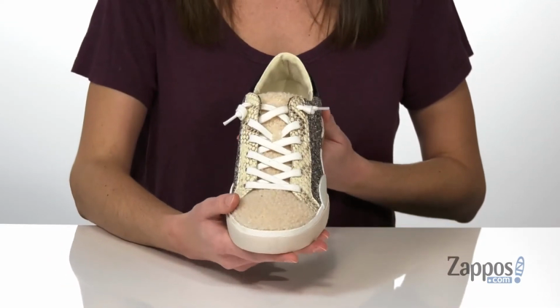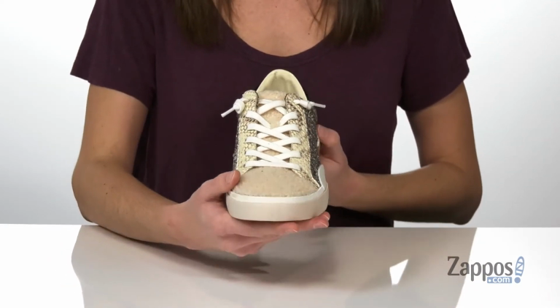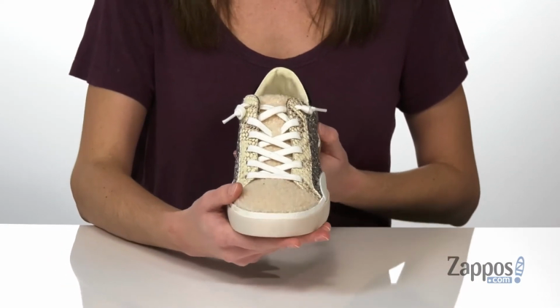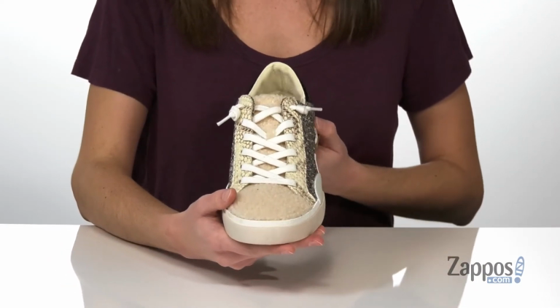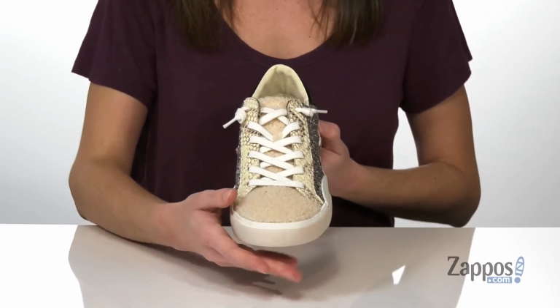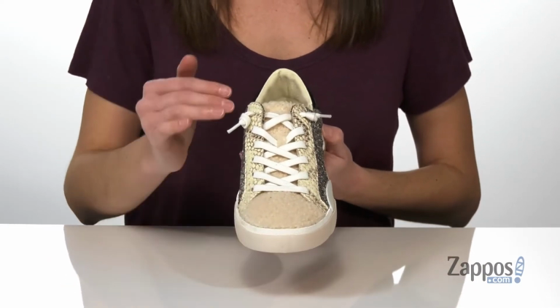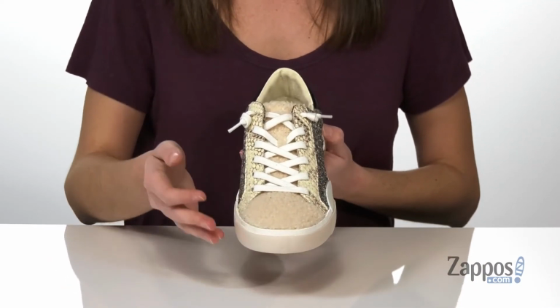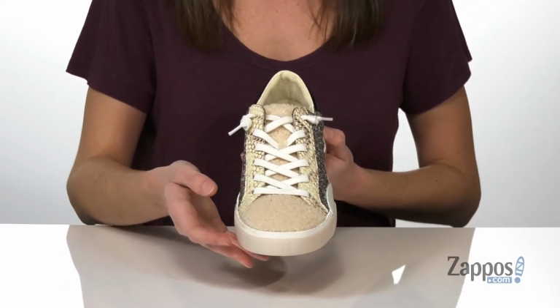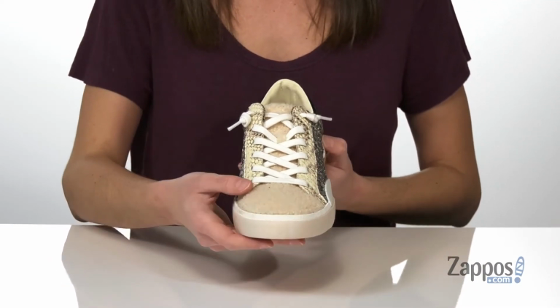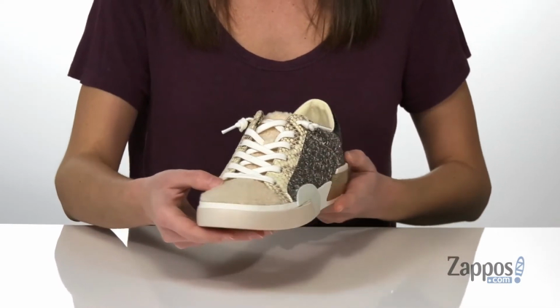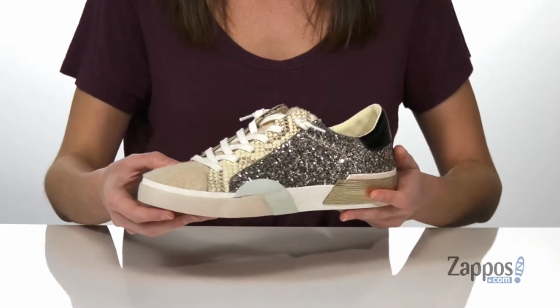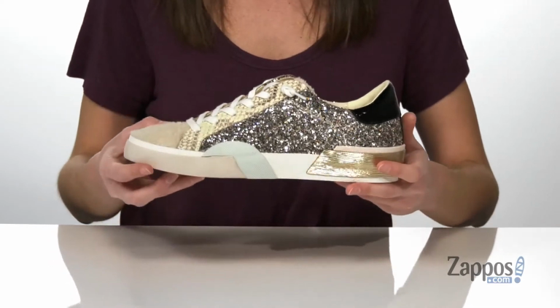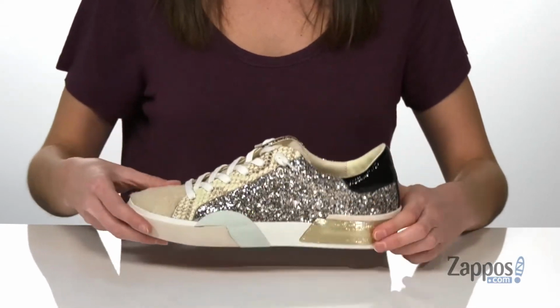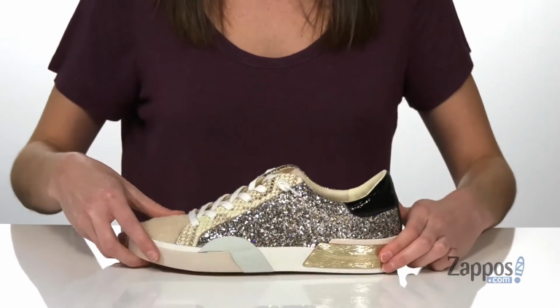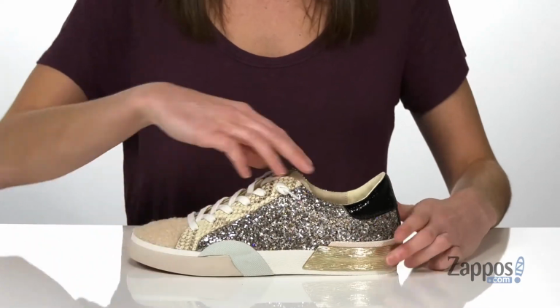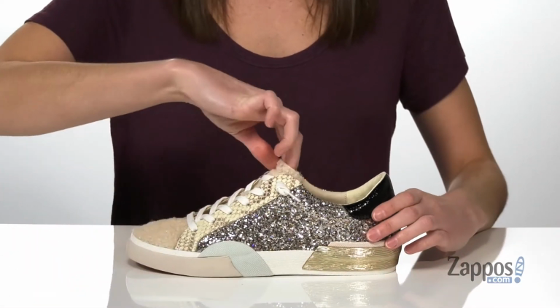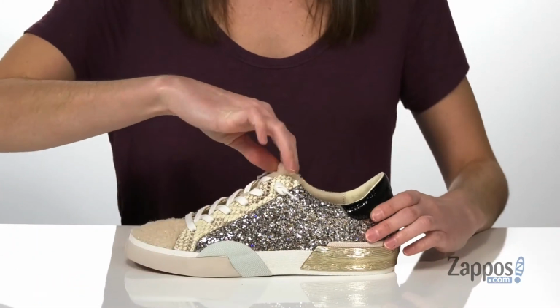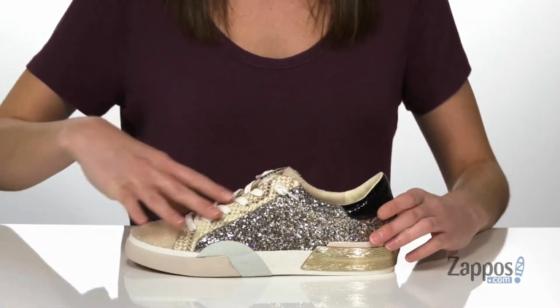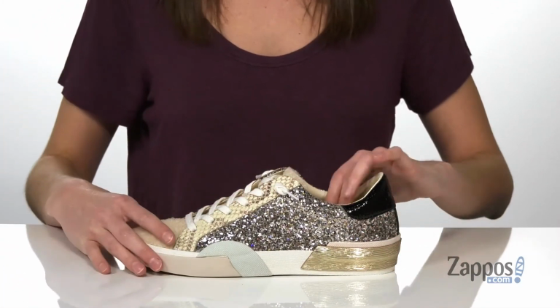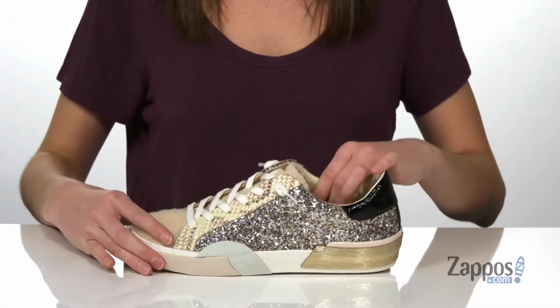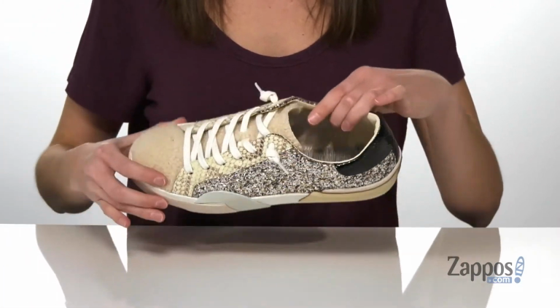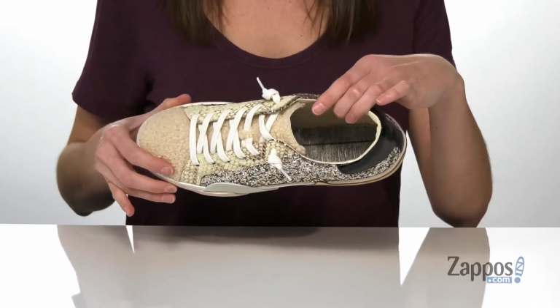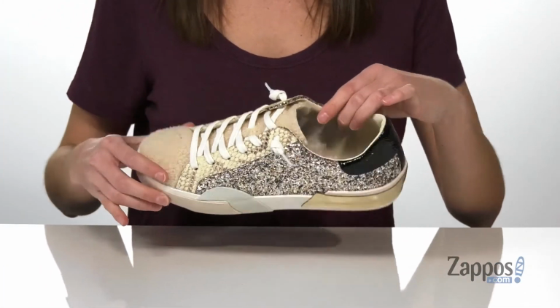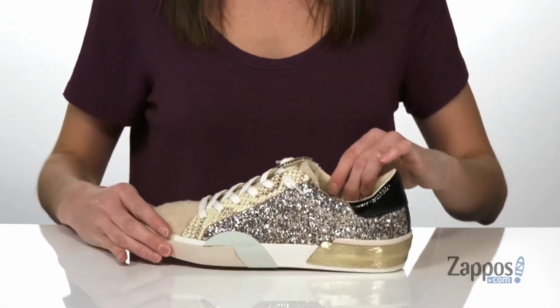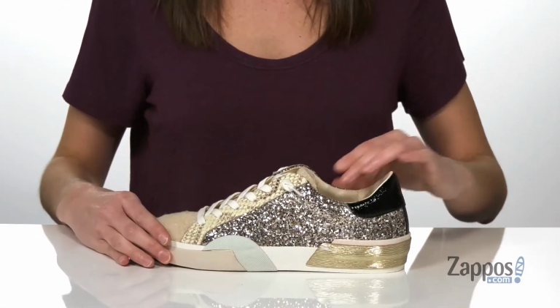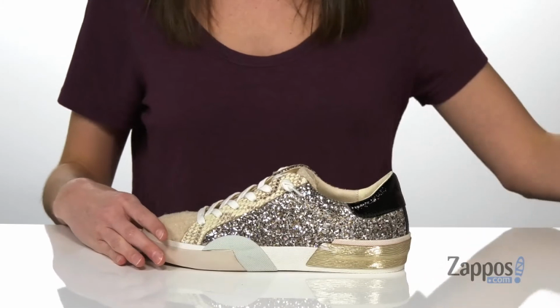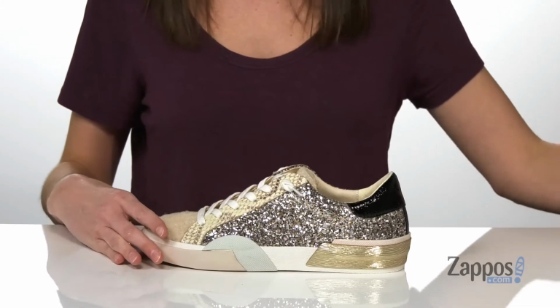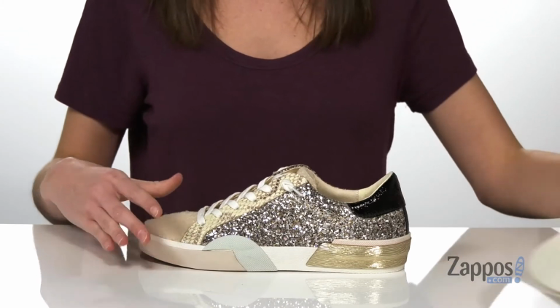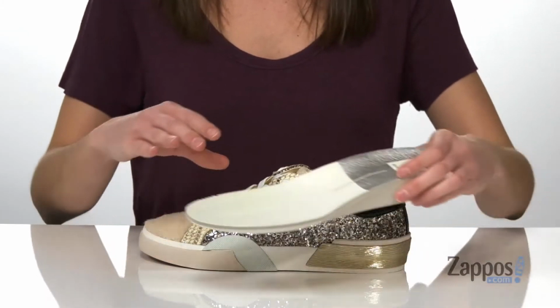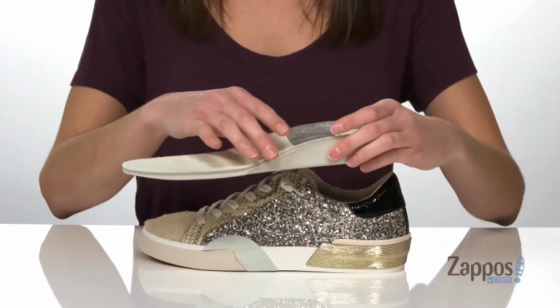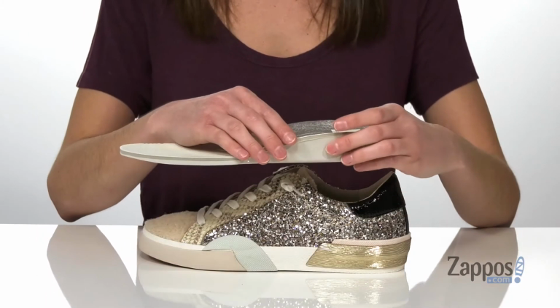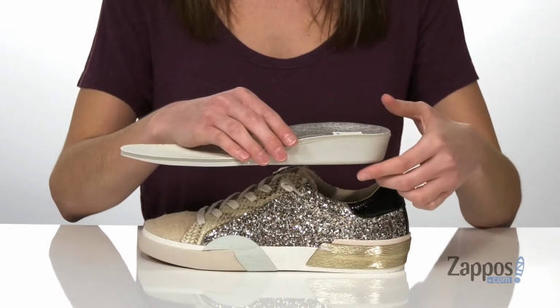There are laces on the top that are mostly meant for decoration, though you can tighten them up if you'd like. Otherwise, you're going to pull these on and inside has a soft lining plus a removable footbed.